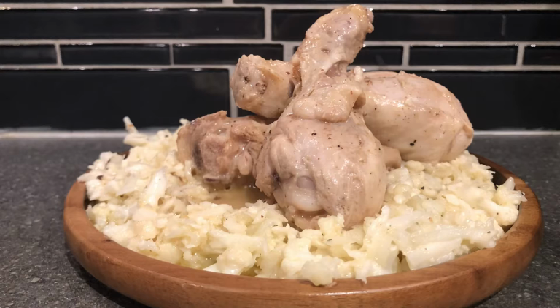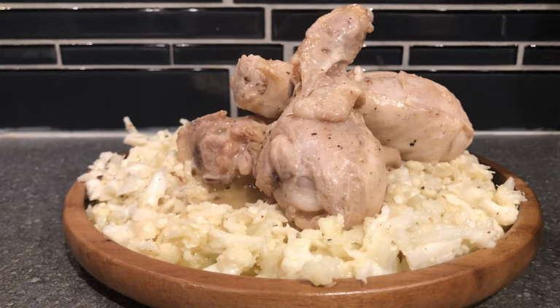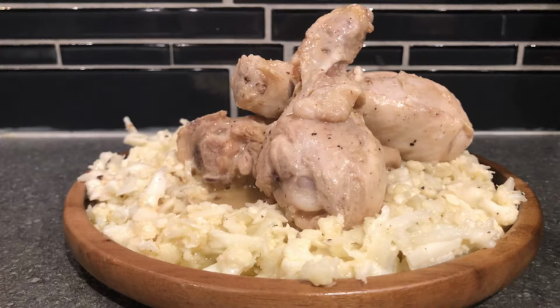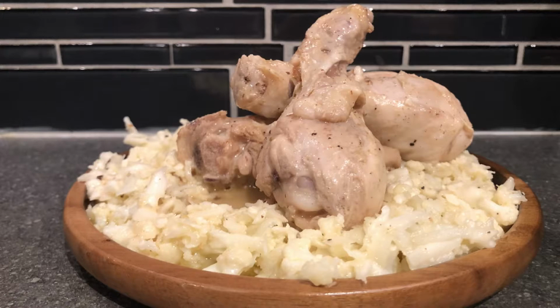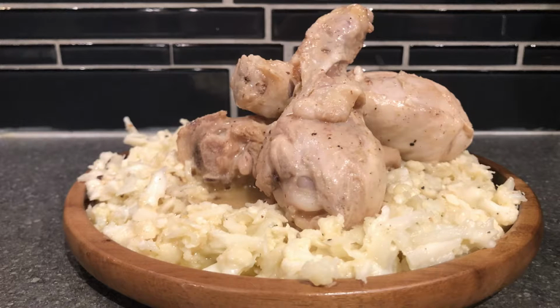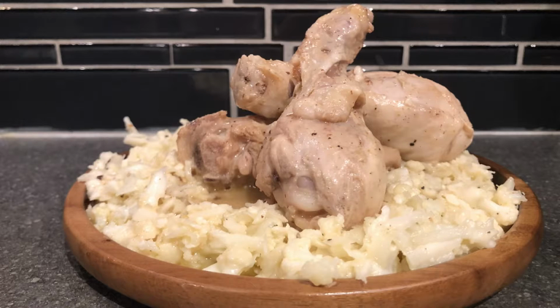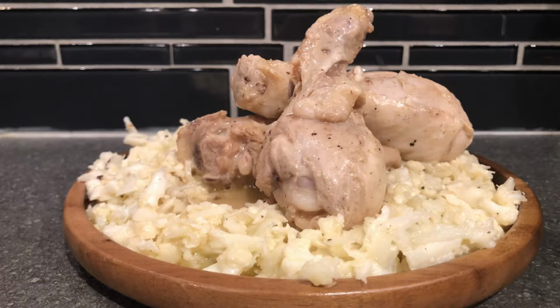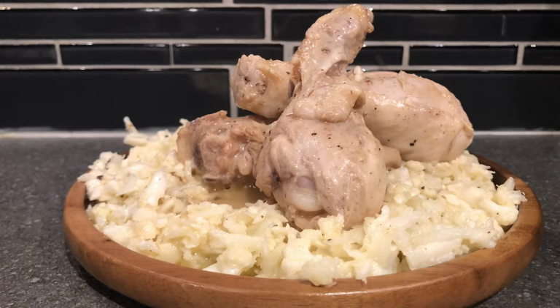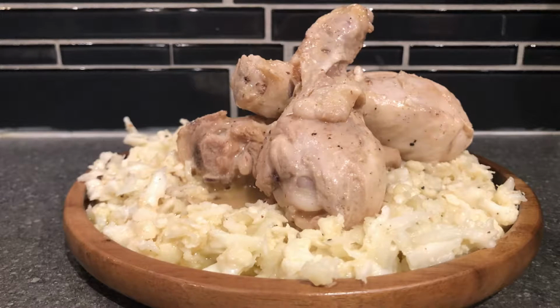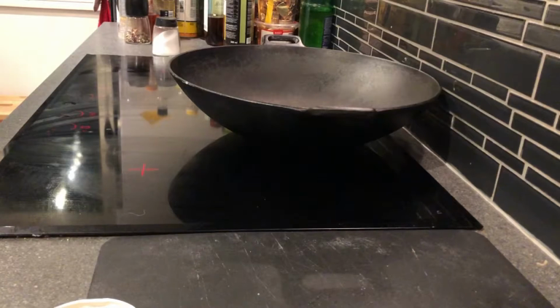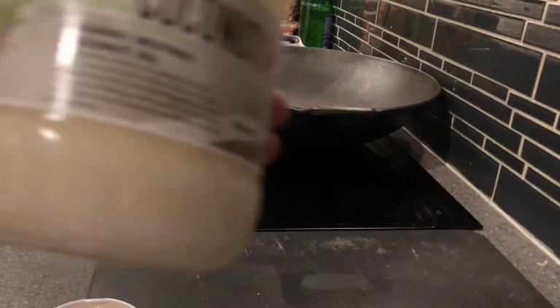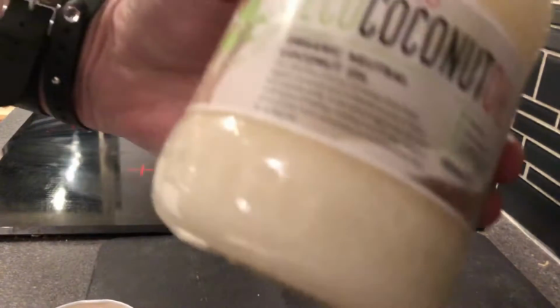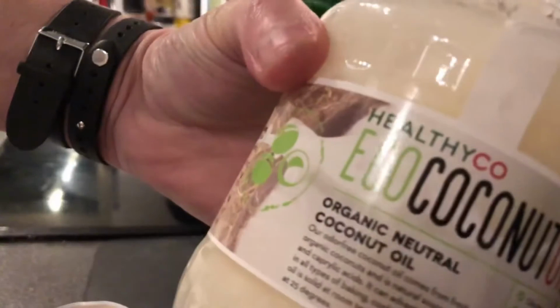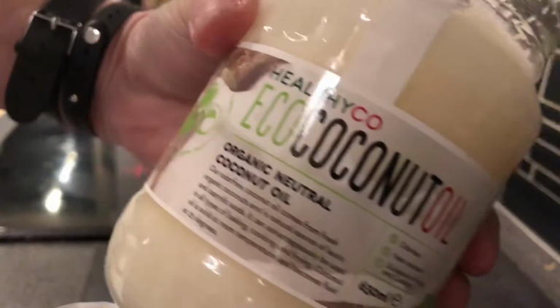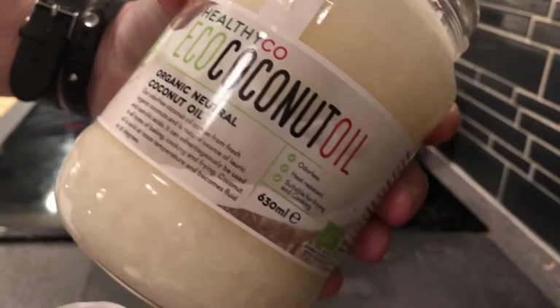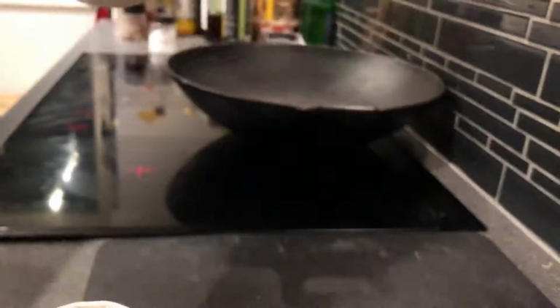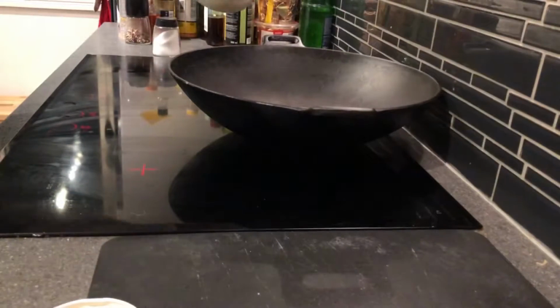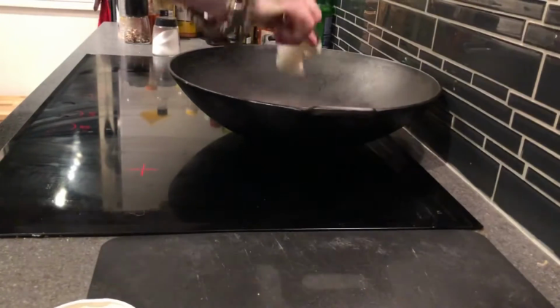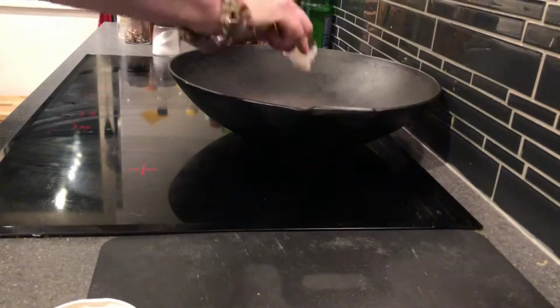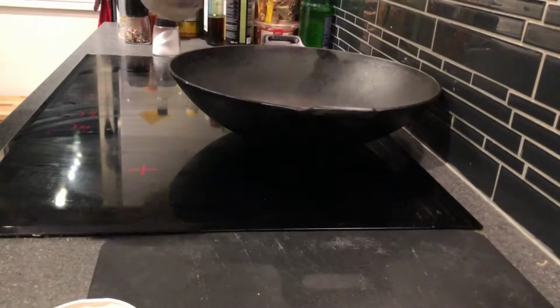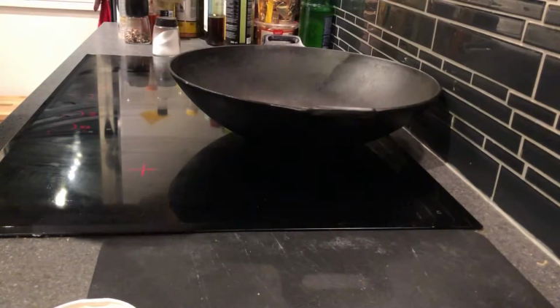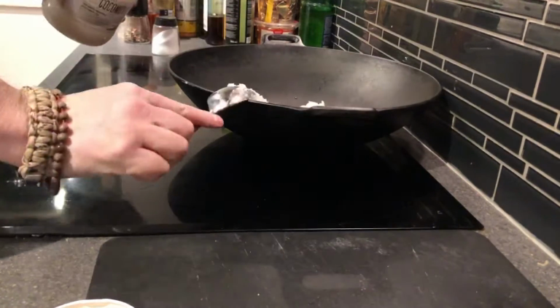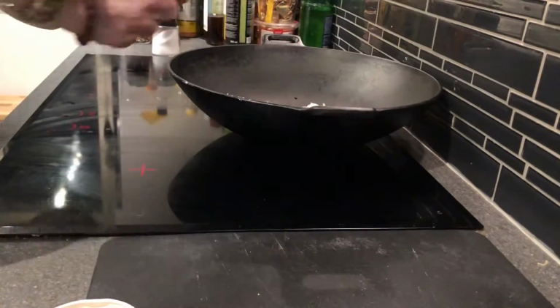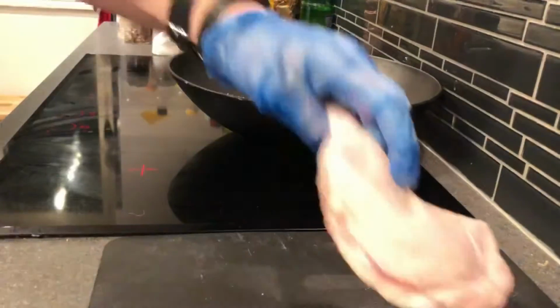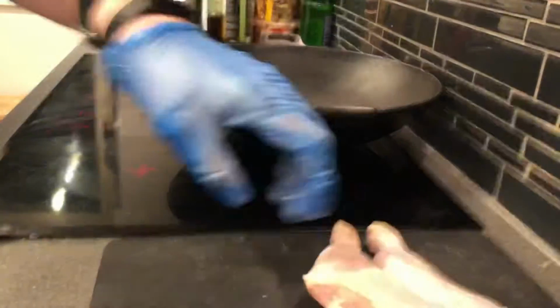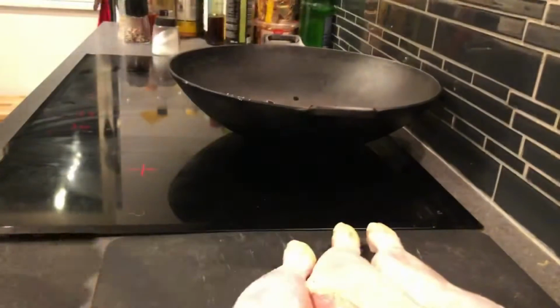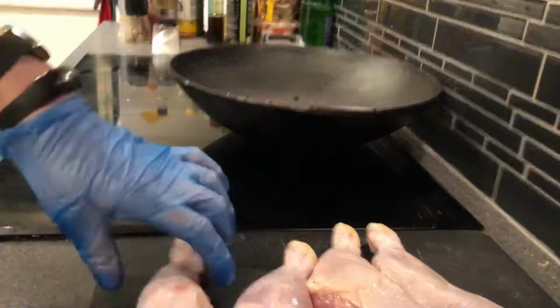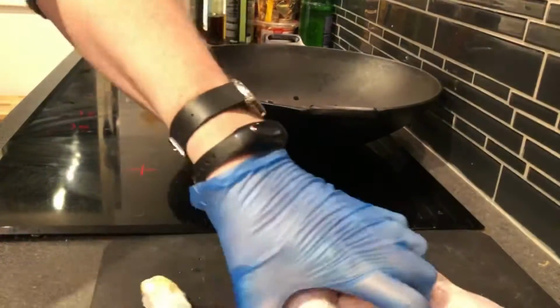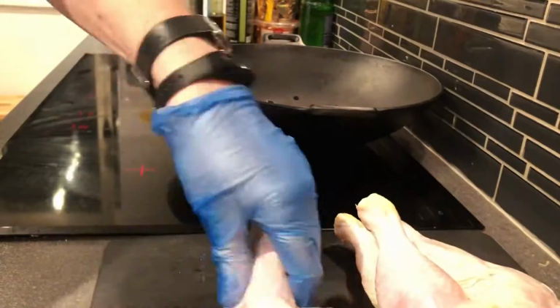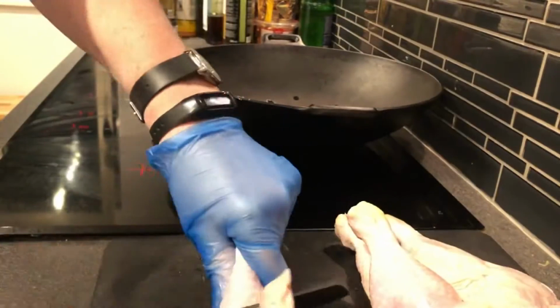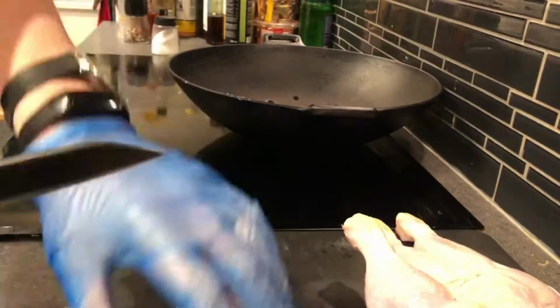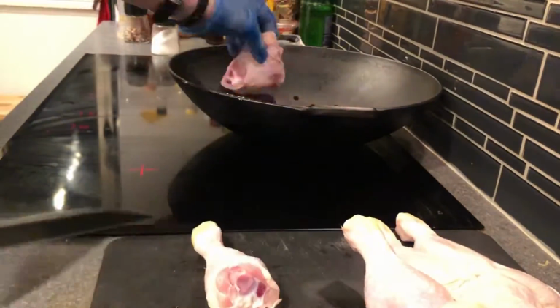Hello and welcome to Hasse Furen Barbecue. Let's make some coconut chicken. Start off by melting a little bit of coconut oil in a skillet. I'm using a wok, but you can use any skillet large enough for this.